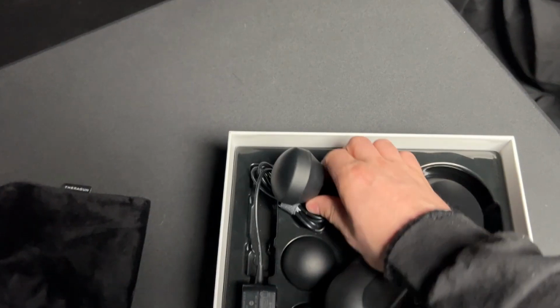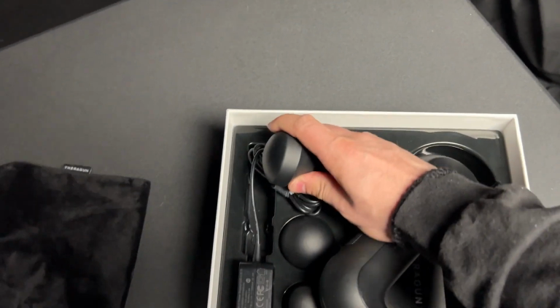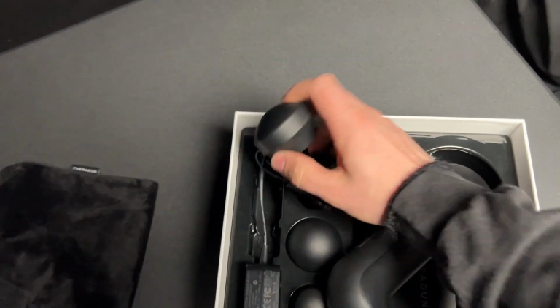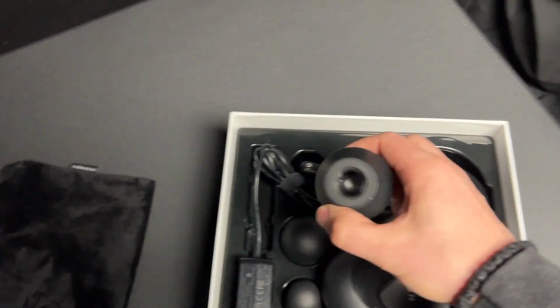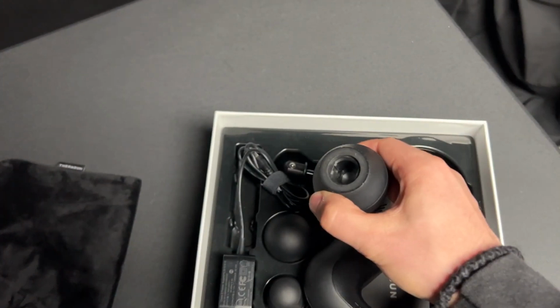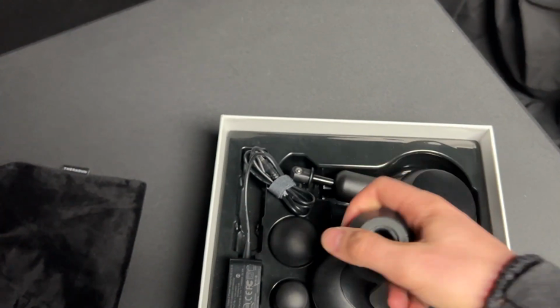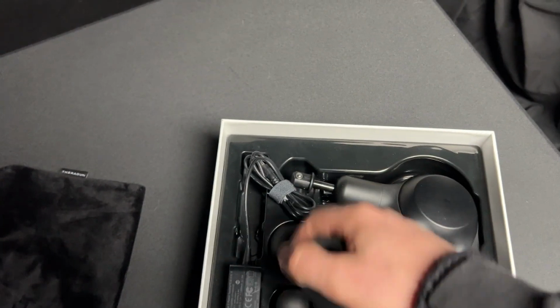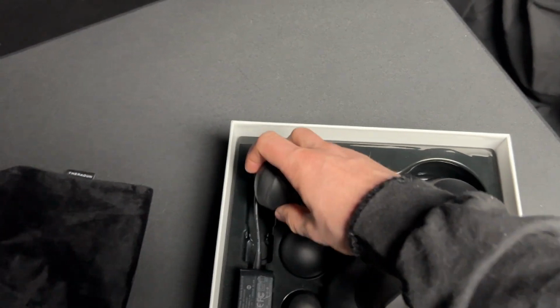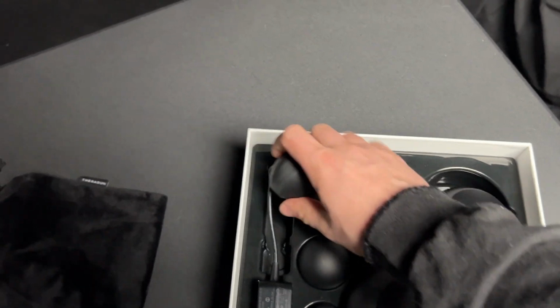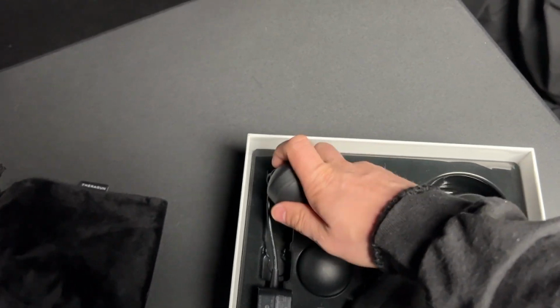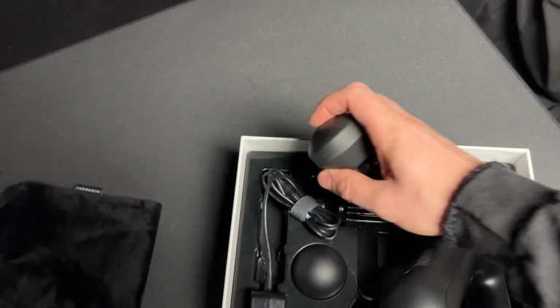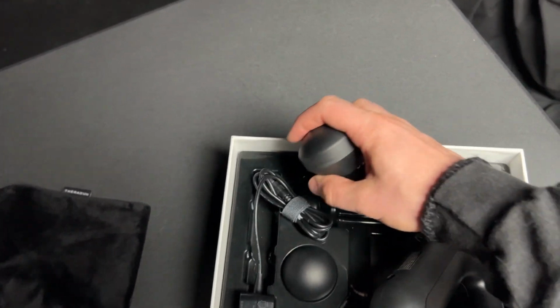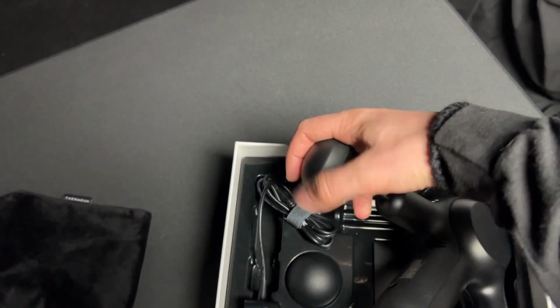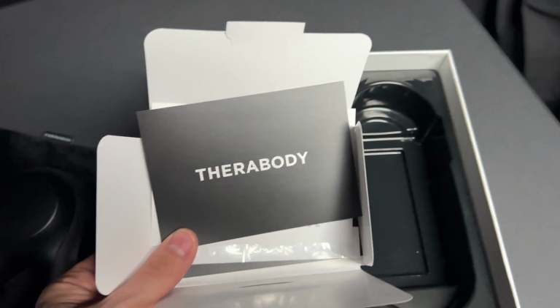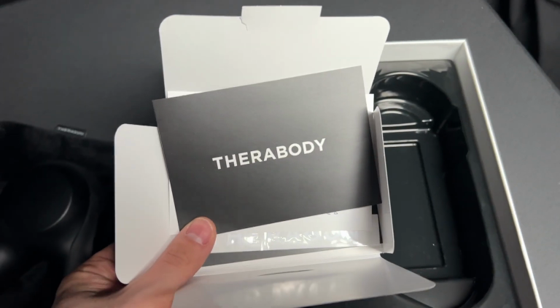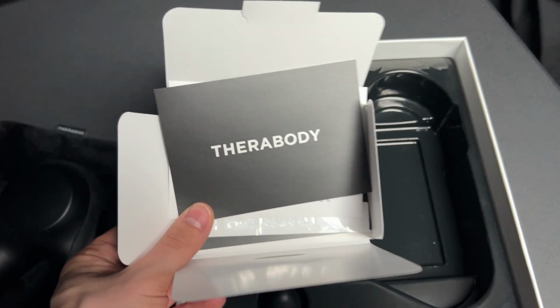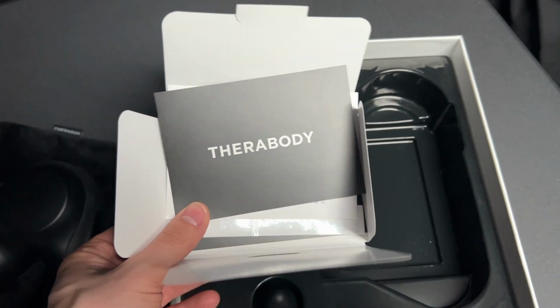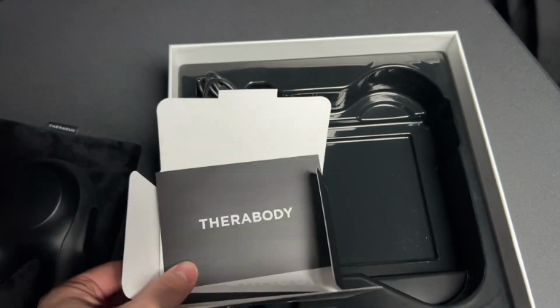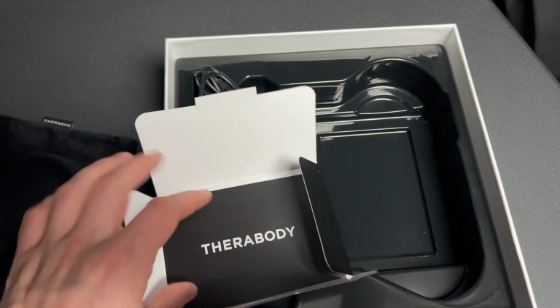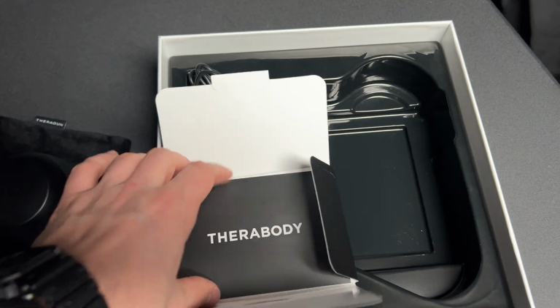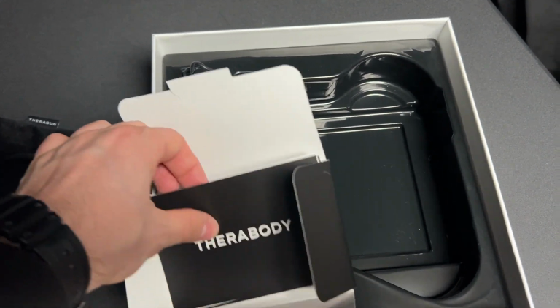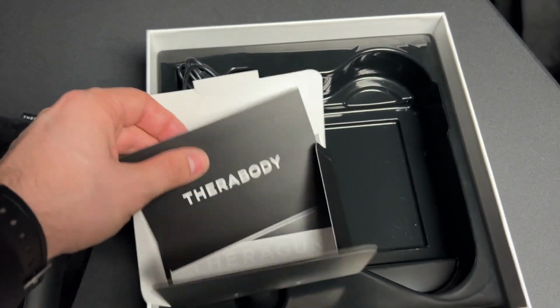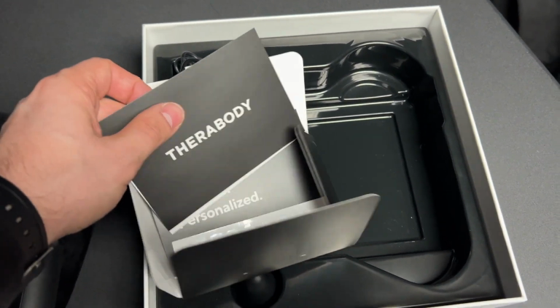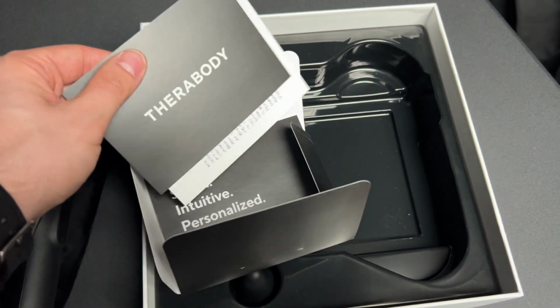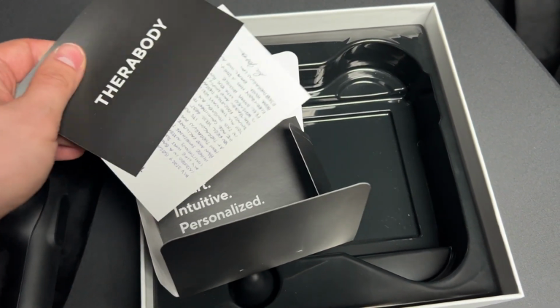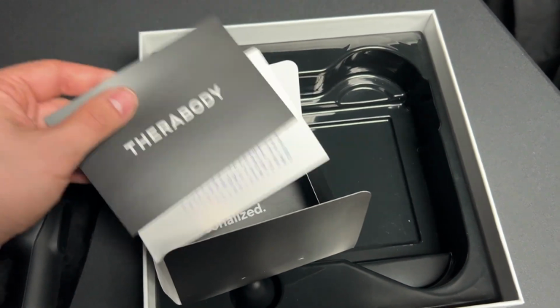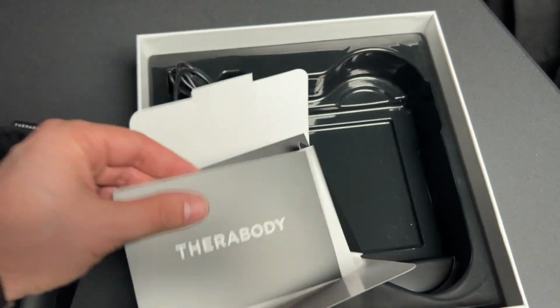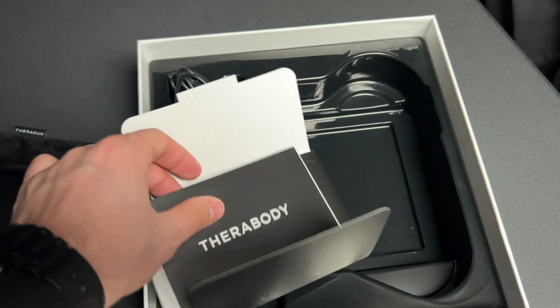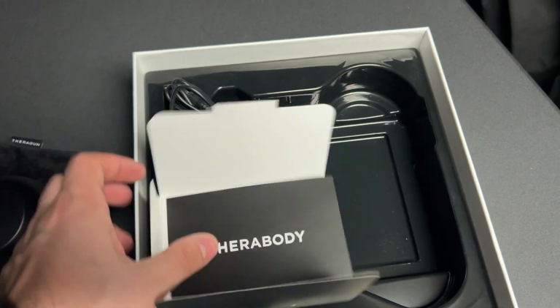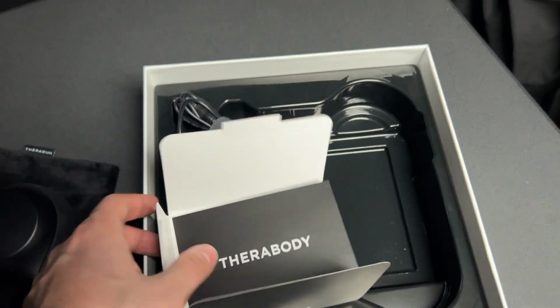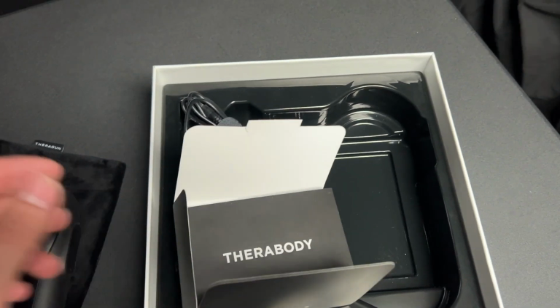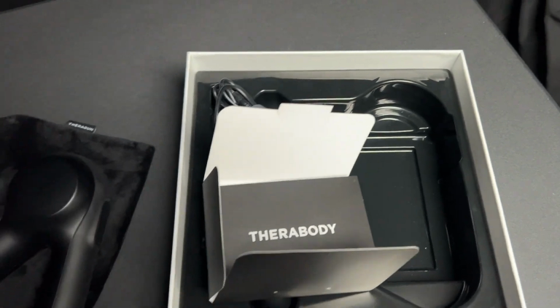Very simple — you just pop this off and then you can attach the other attachments as needed. Inside there is a little media packet with instructions, a warranty card, as well as some stickers and all that nice stuff.